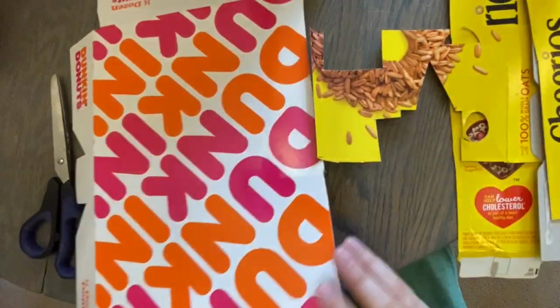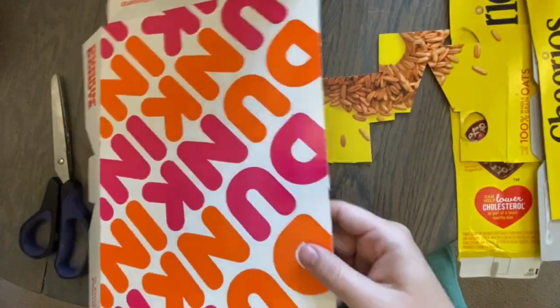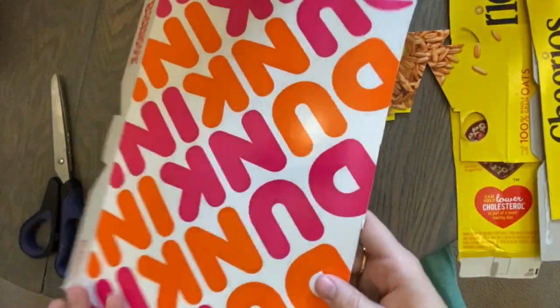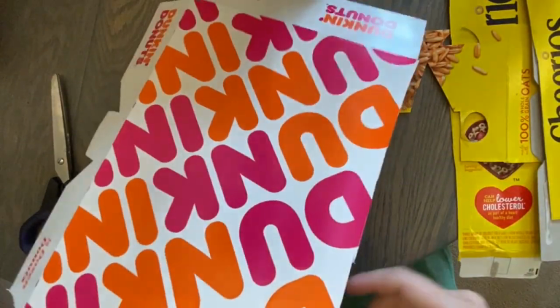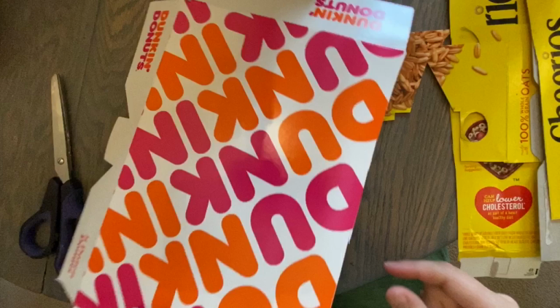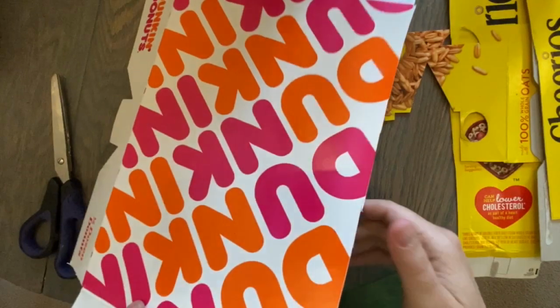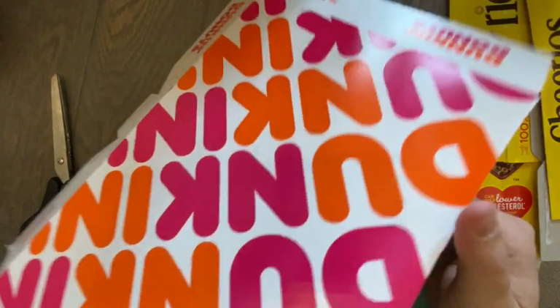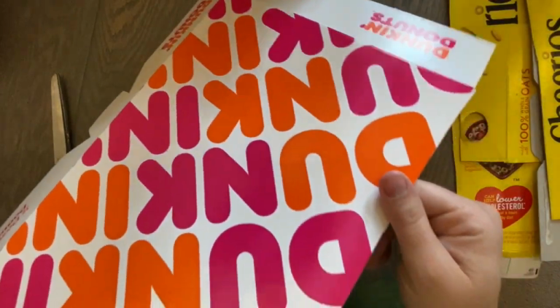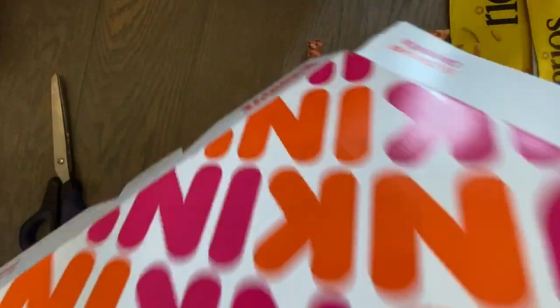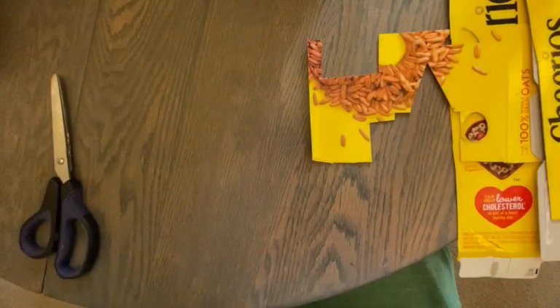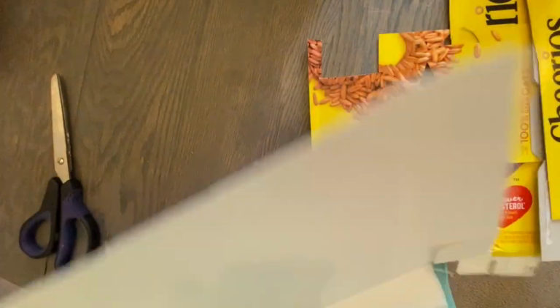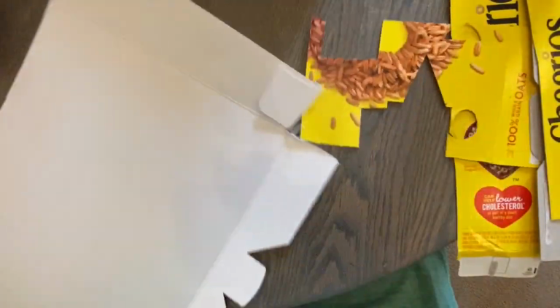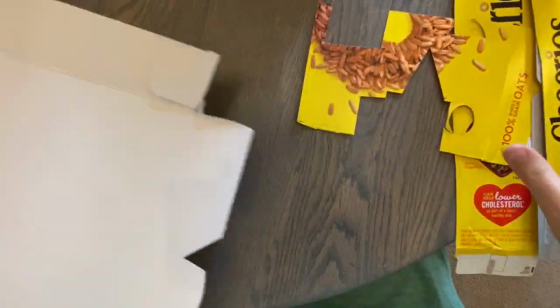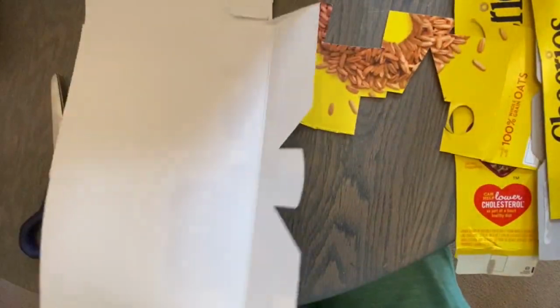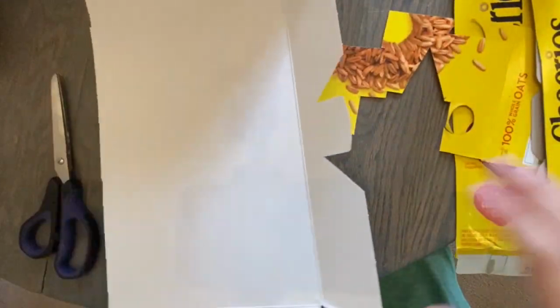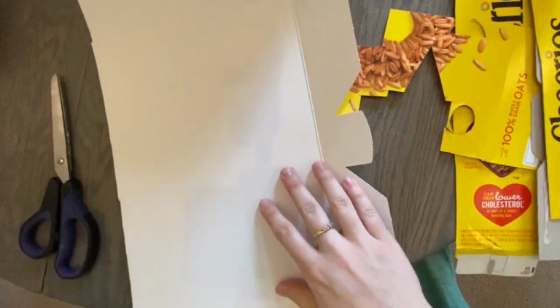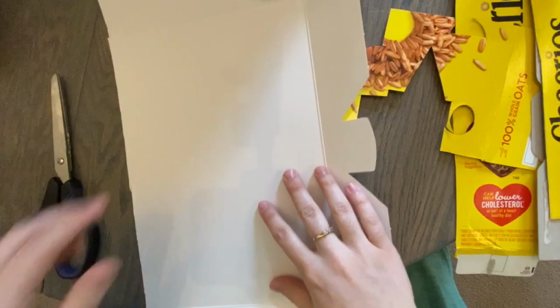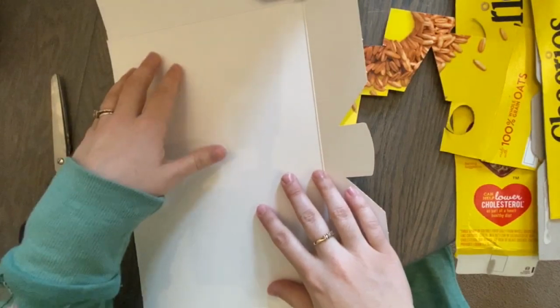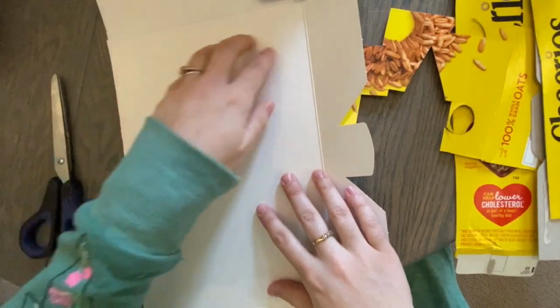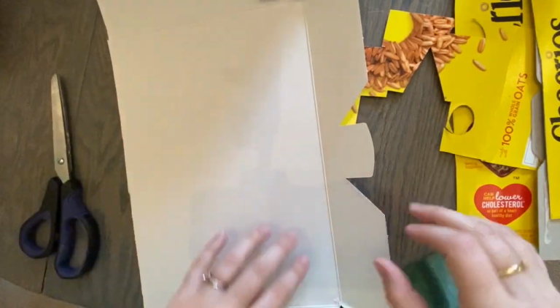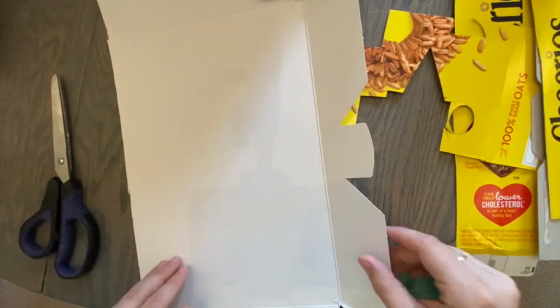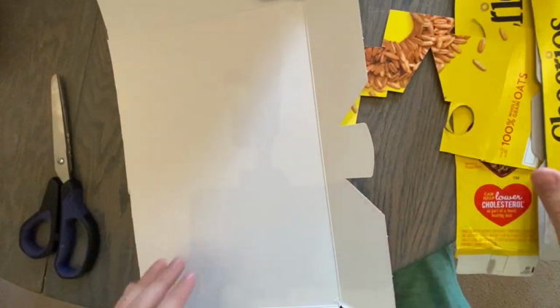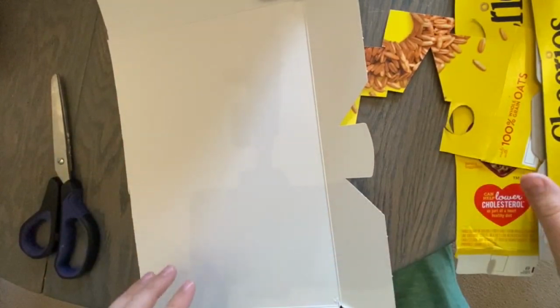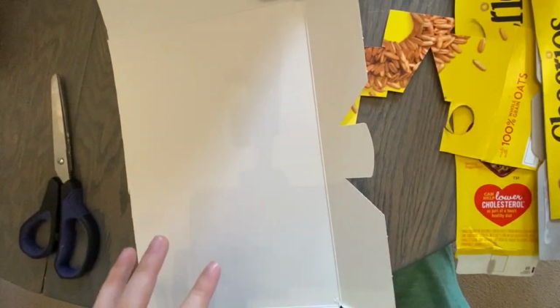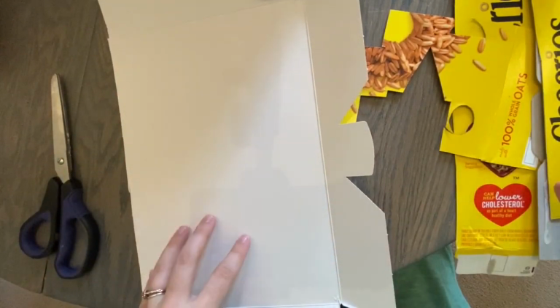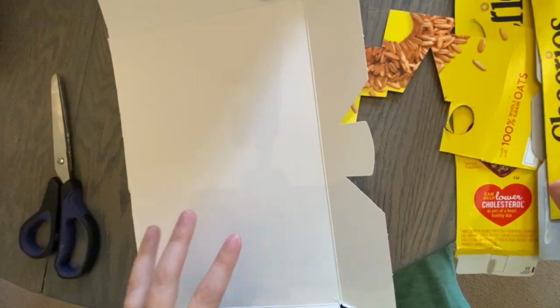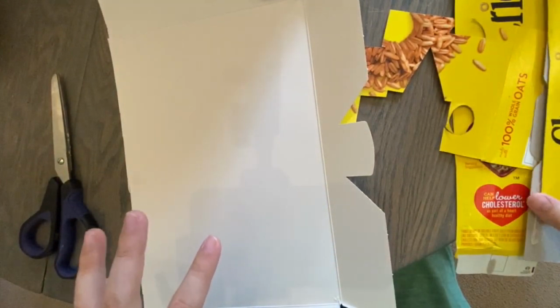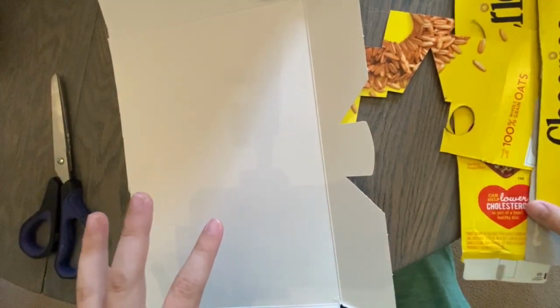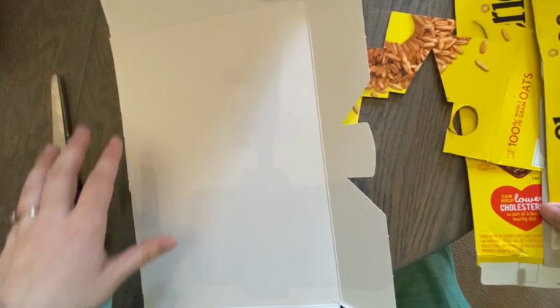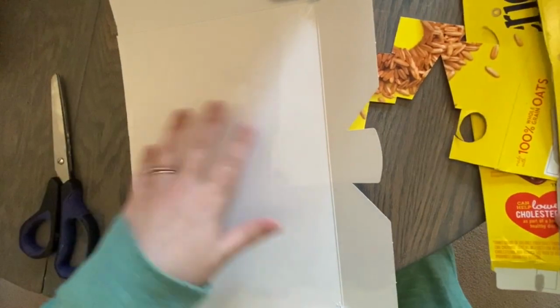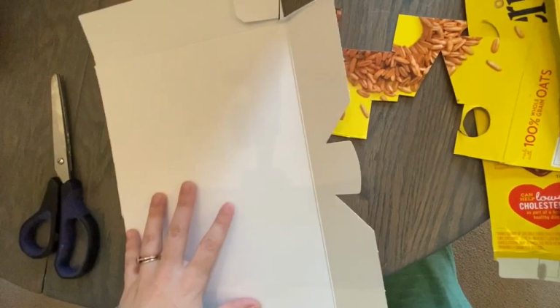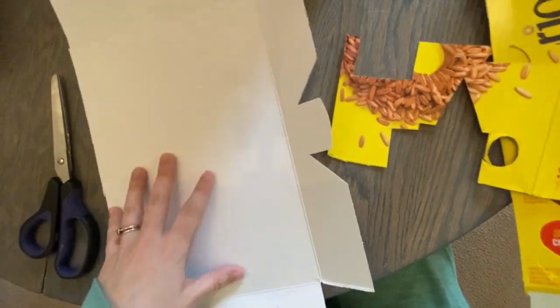All you're going to need is stuff I'm pretty sure most people have. I have a Dunkin Donuts box — if you know Mrs. Avery at all, you know that I'm obsessed with donuts. You're going to need a nice big surface, and this is where we're going to build our little robot man.